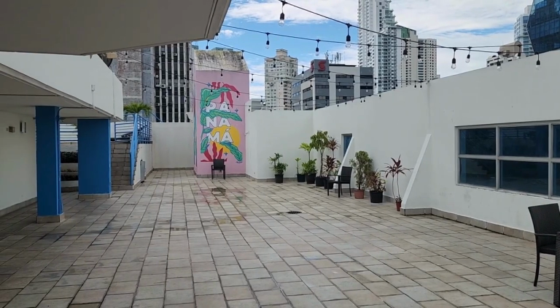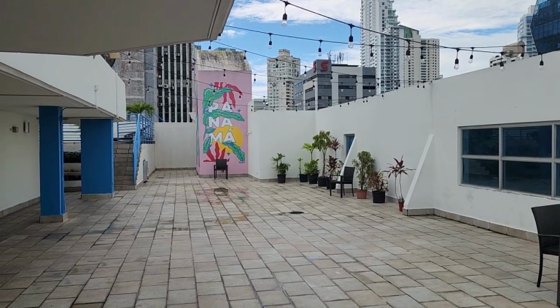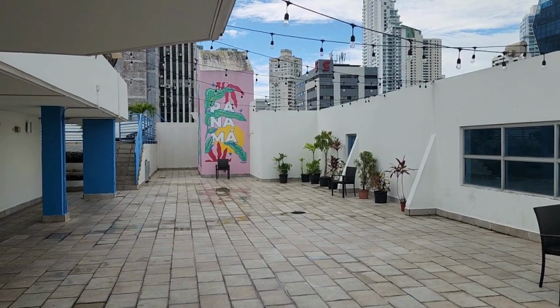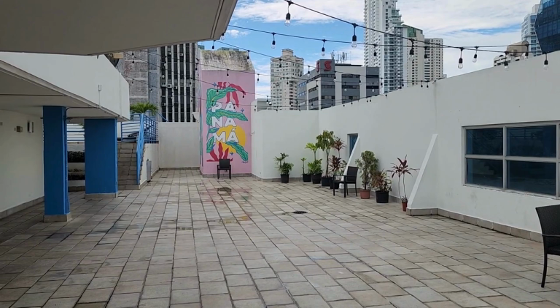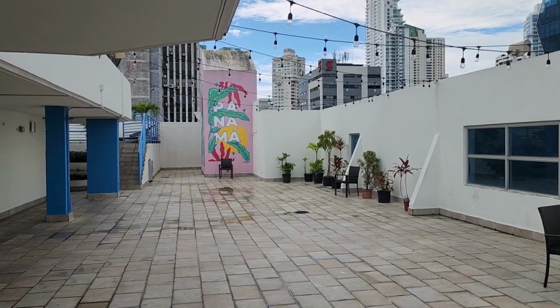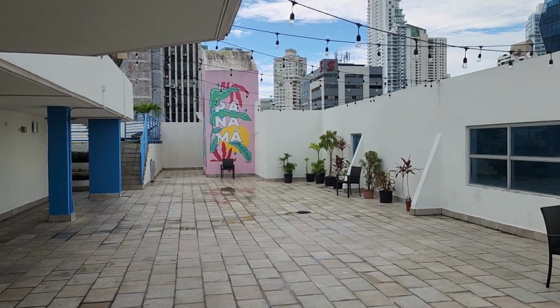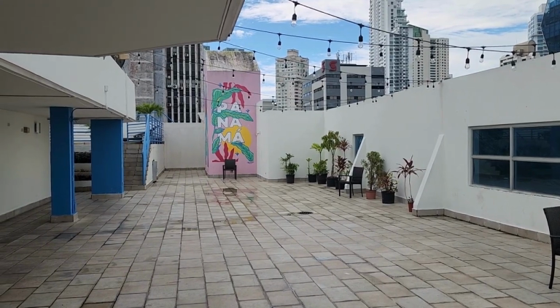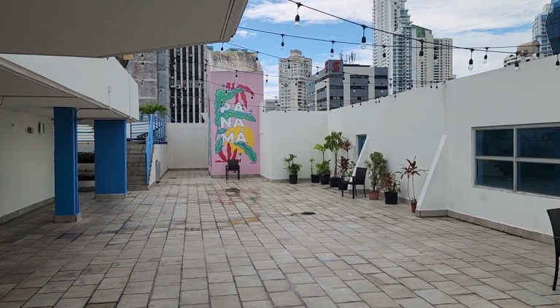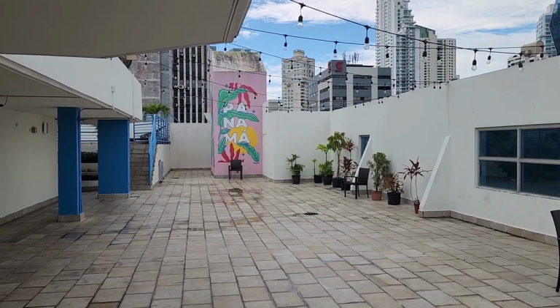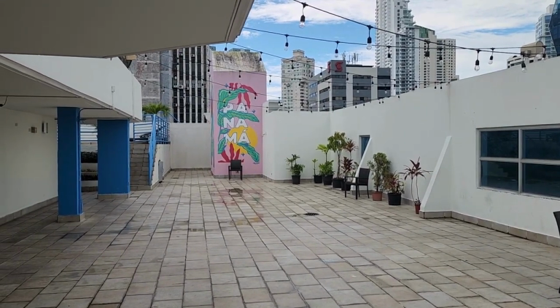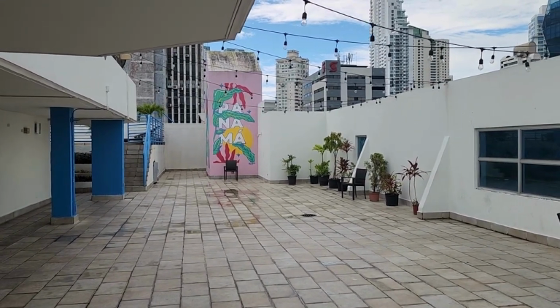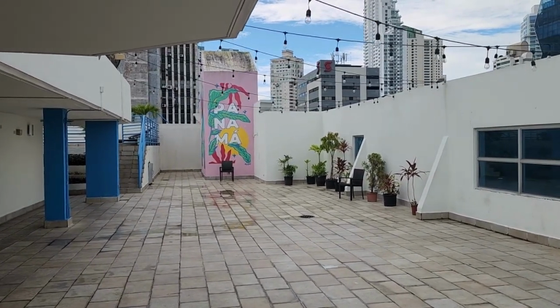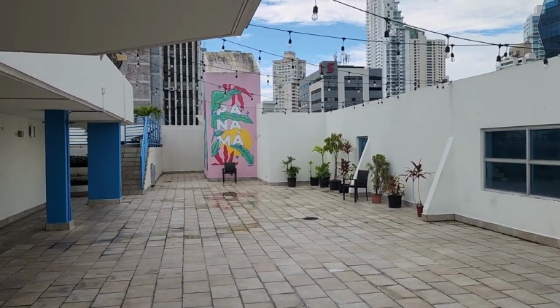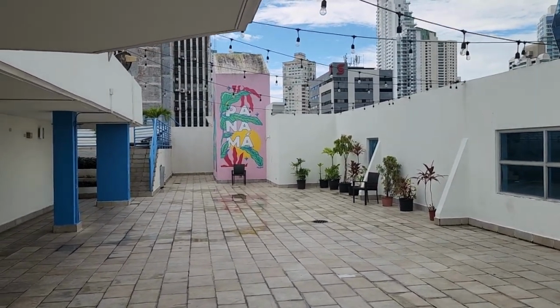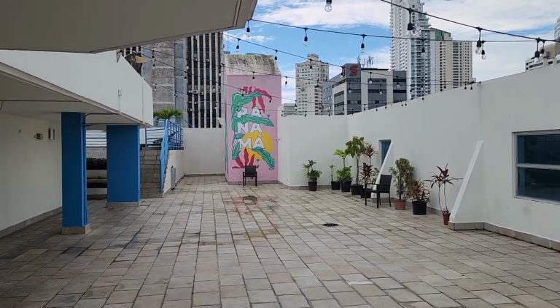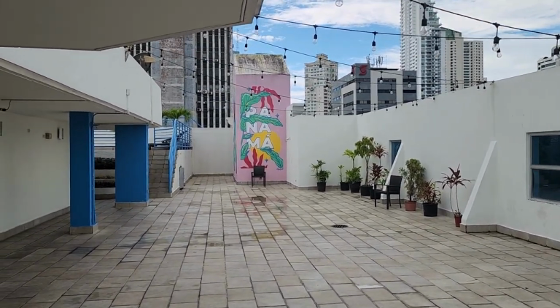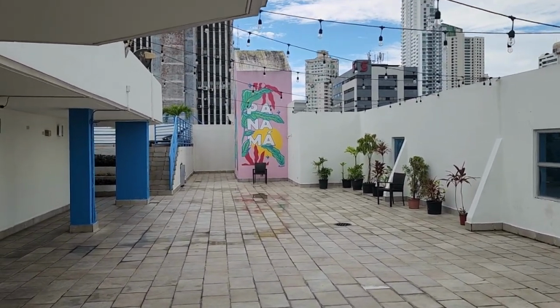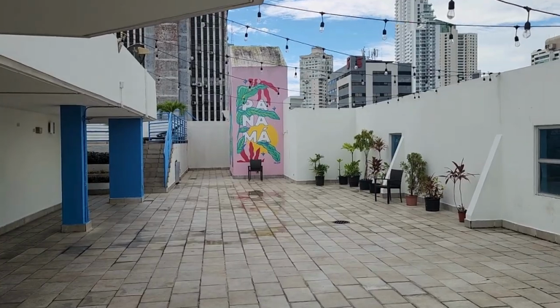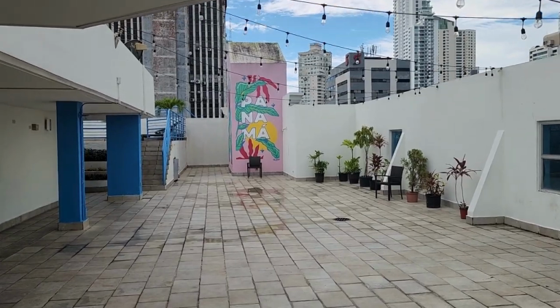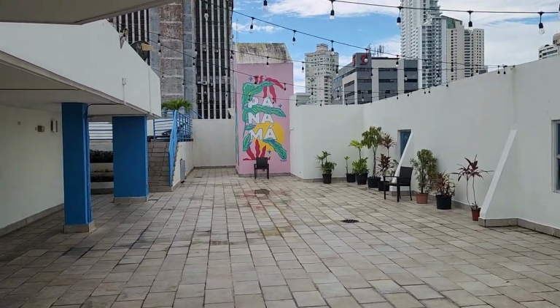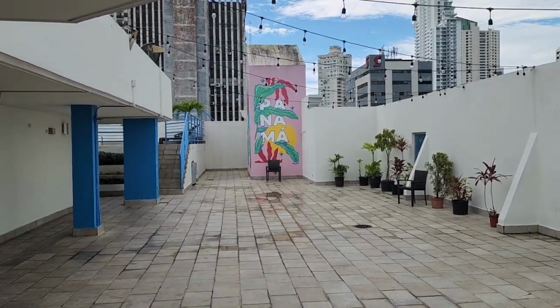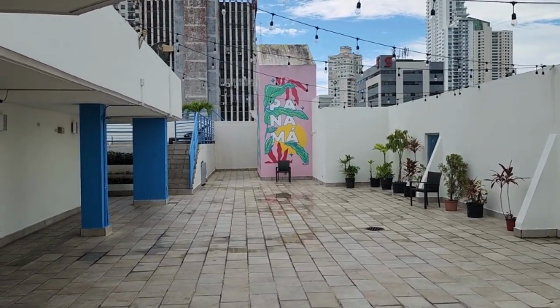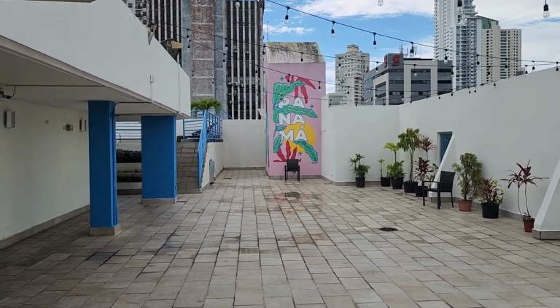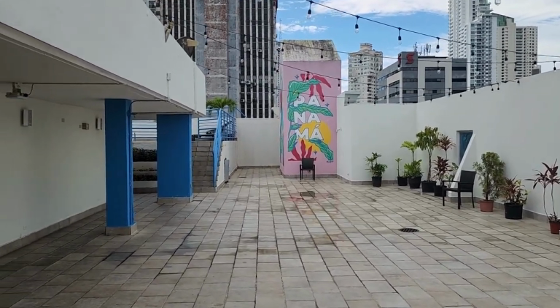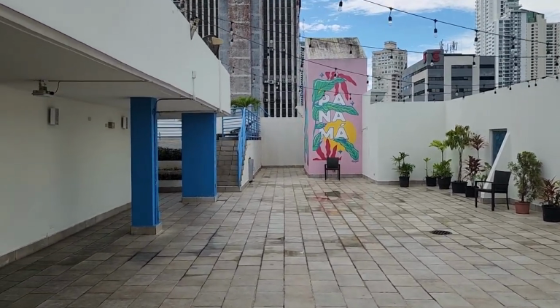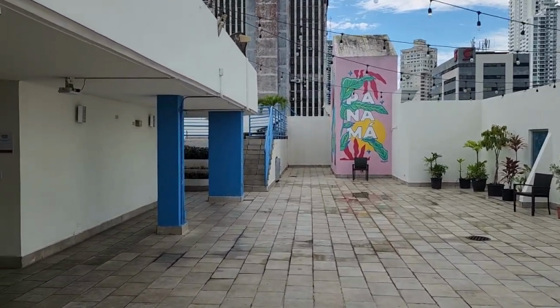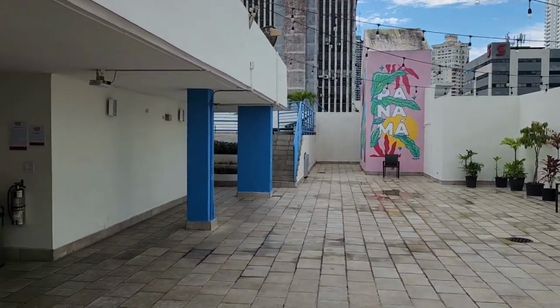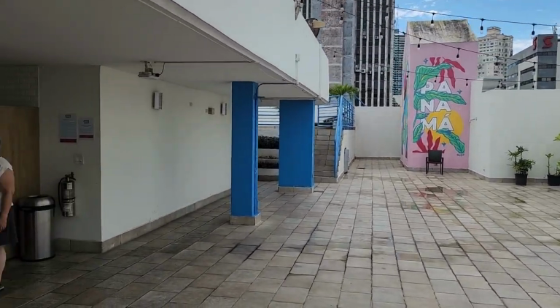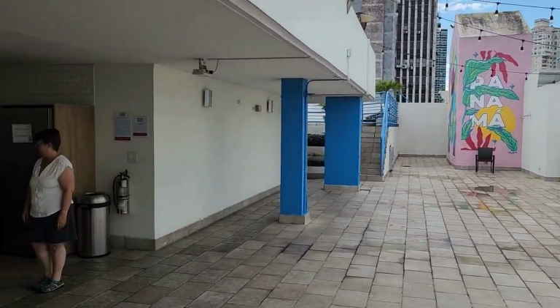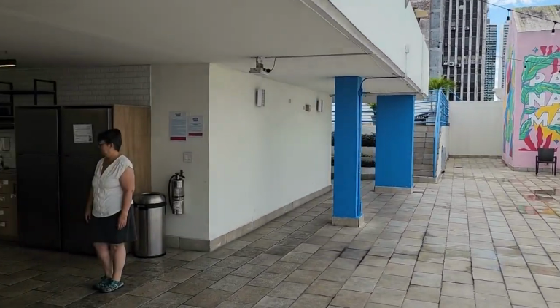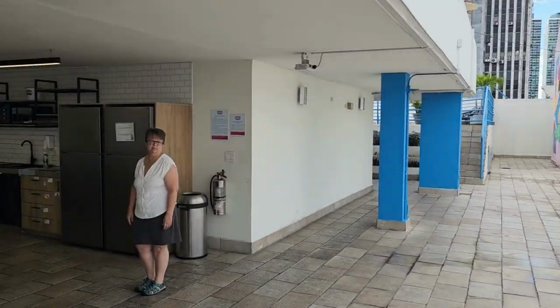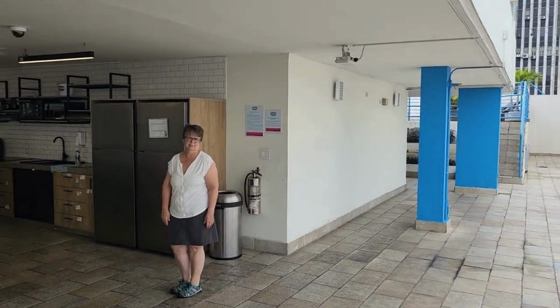So we're here at the Studio Co Living Hotel in Panama City, Panama, and came up to the pool deck, the 7th floor, to check out the shared kitchen facilities. Vanna, take it away!